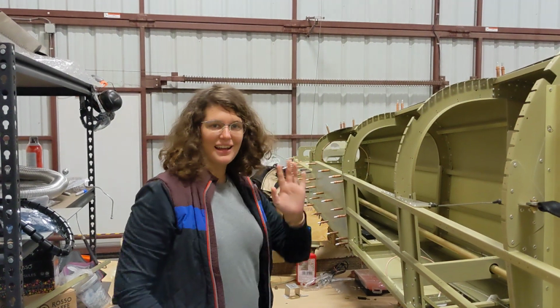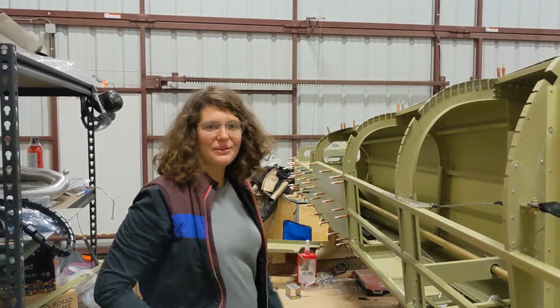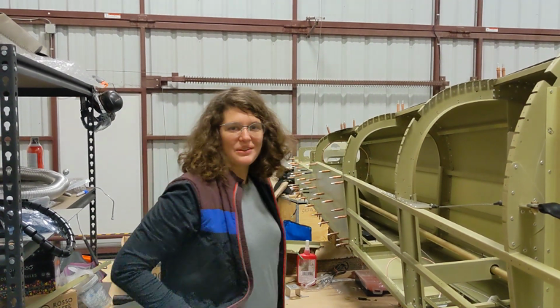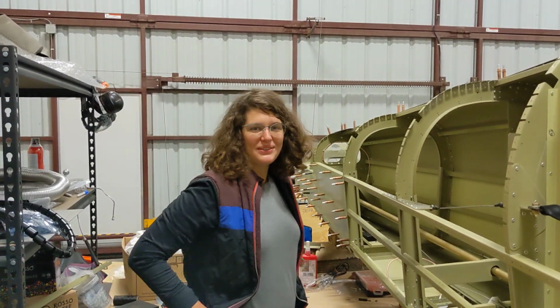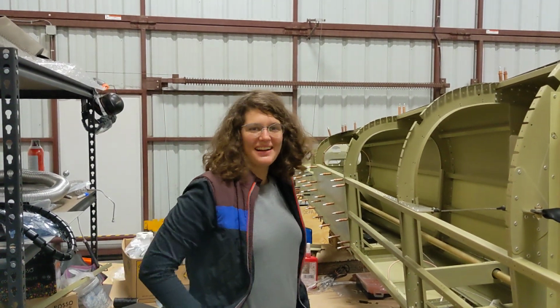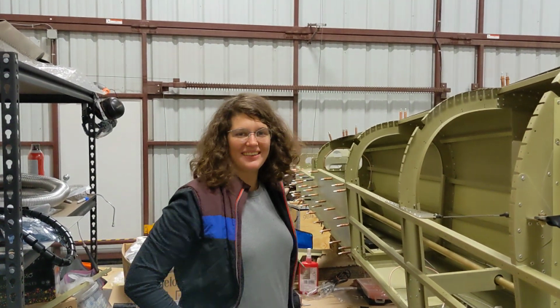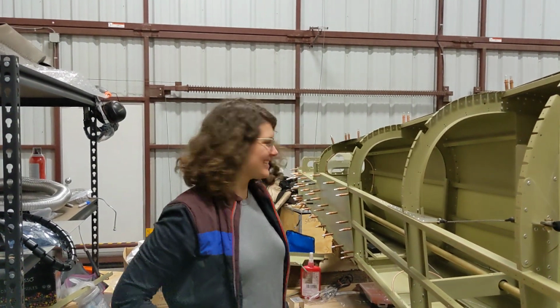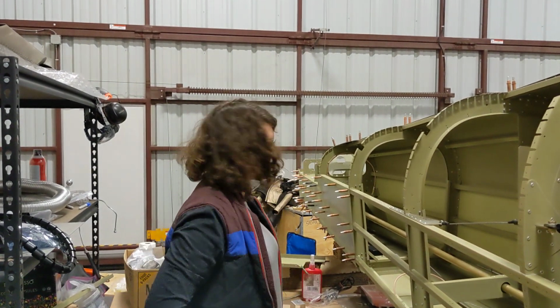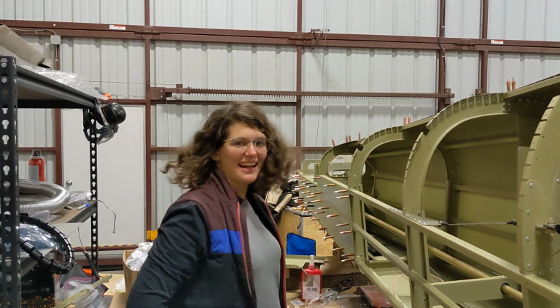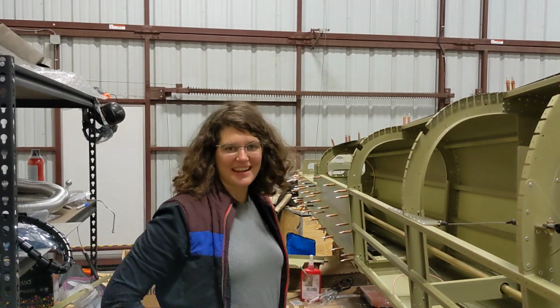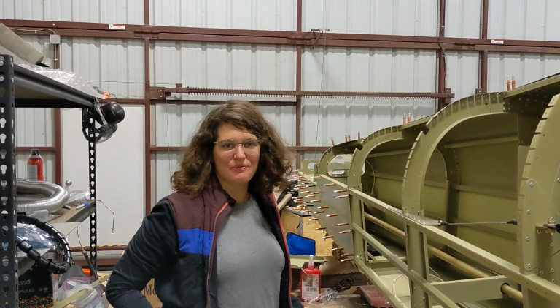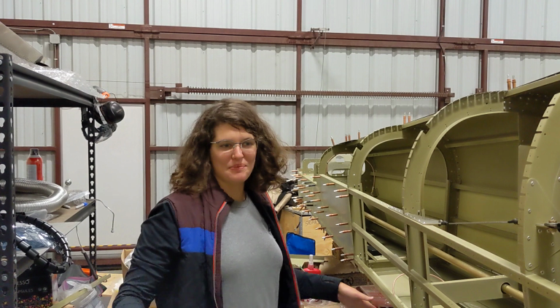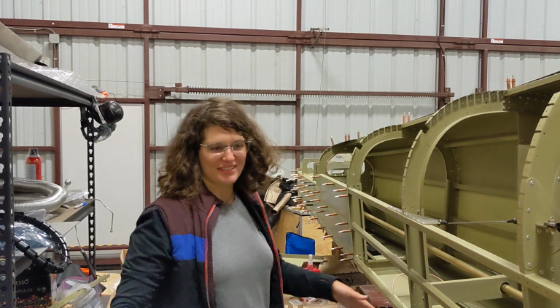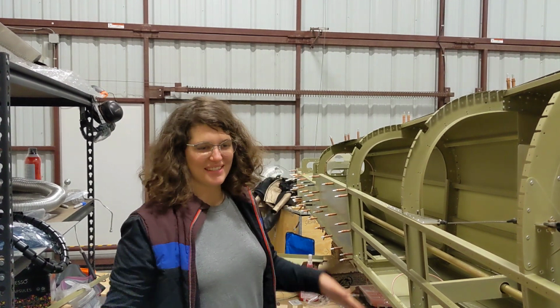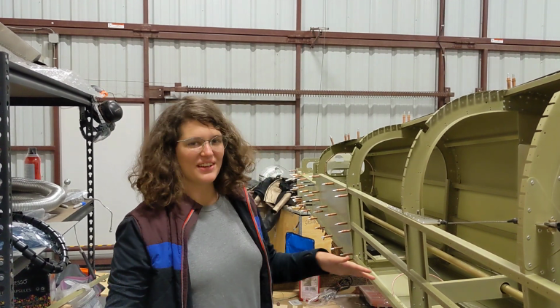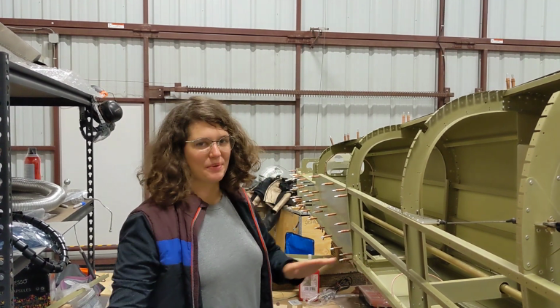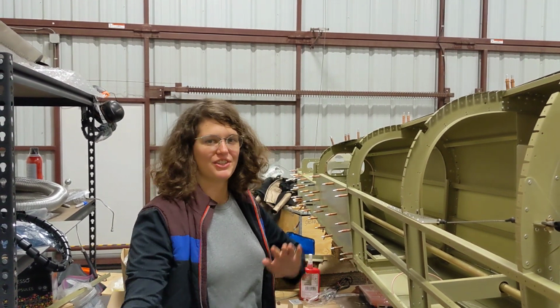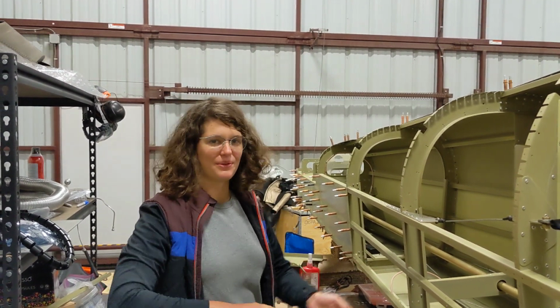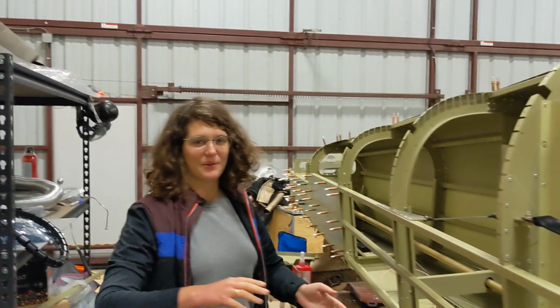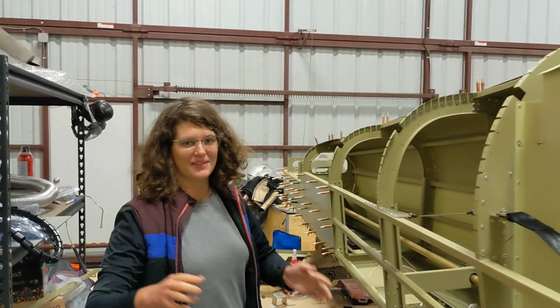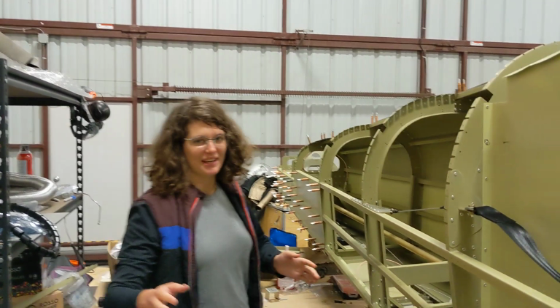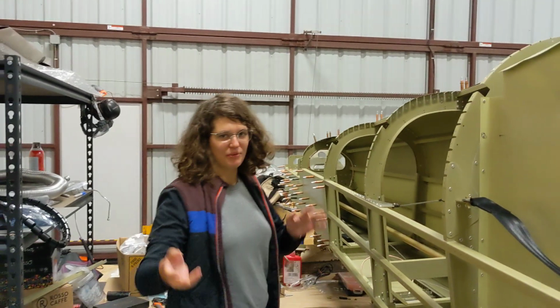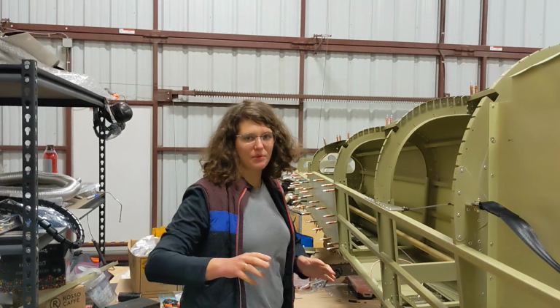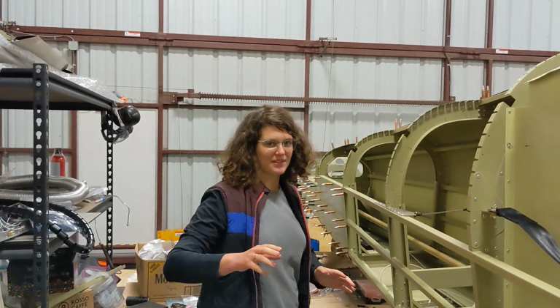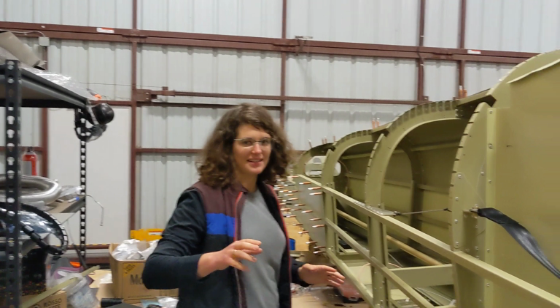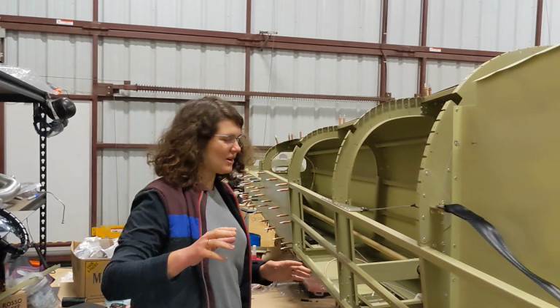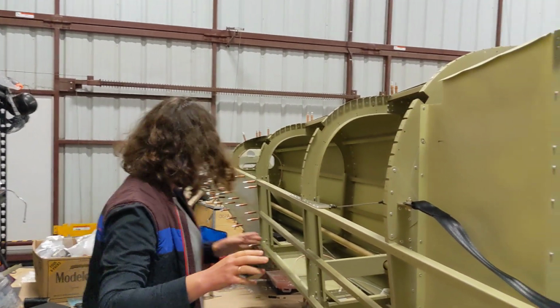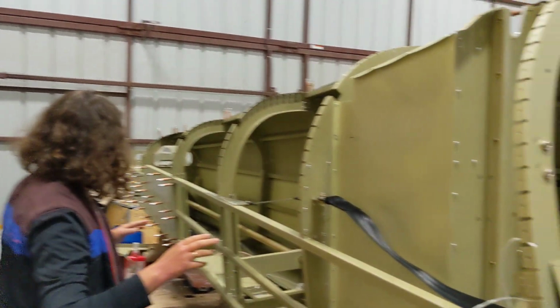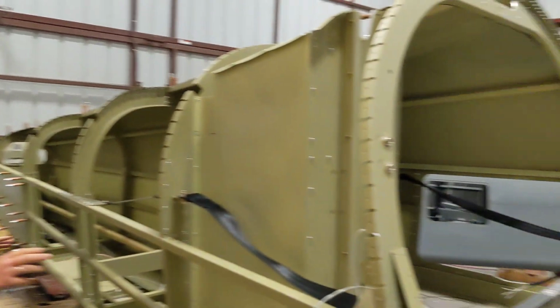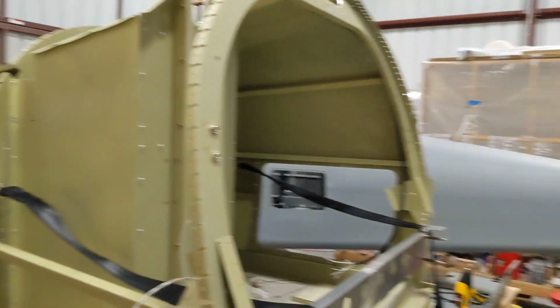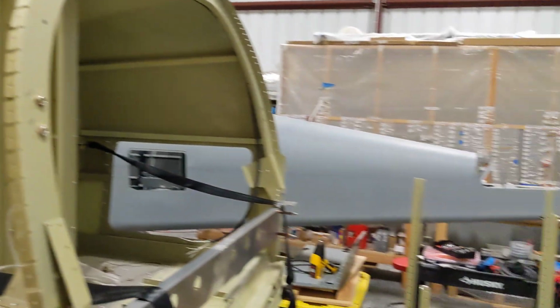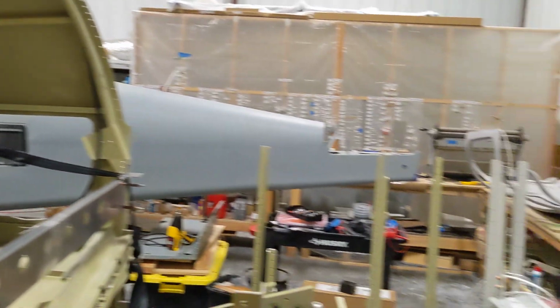Hi viewers! Hope you're doing well. This is the last night before we put our side skins on, so we wanted to share with you all the things that we did before putting the side skins on. As you can see, the side skins are still not on.